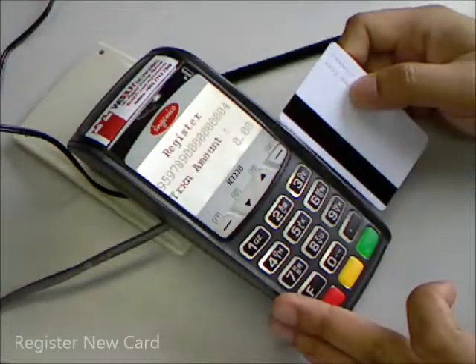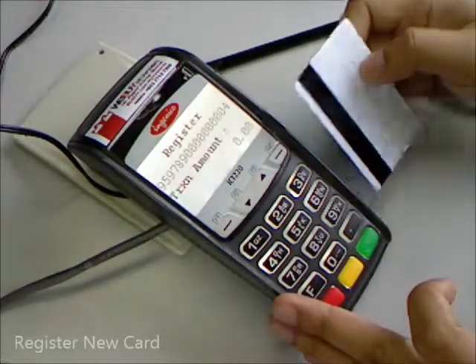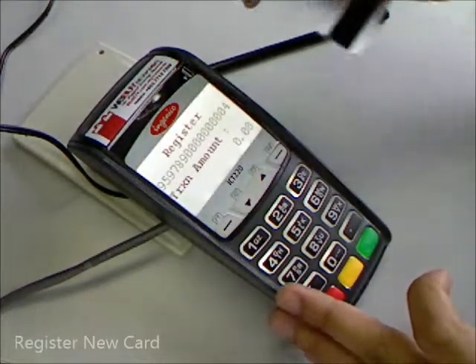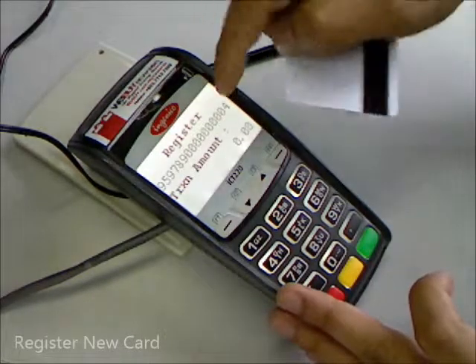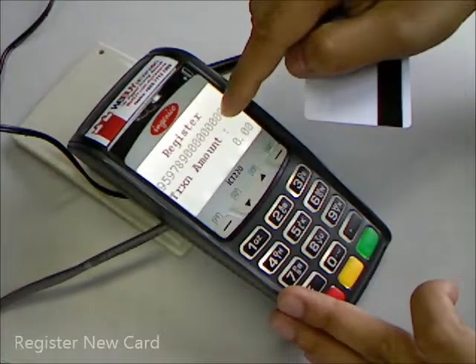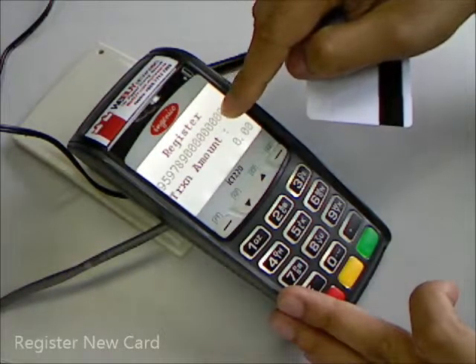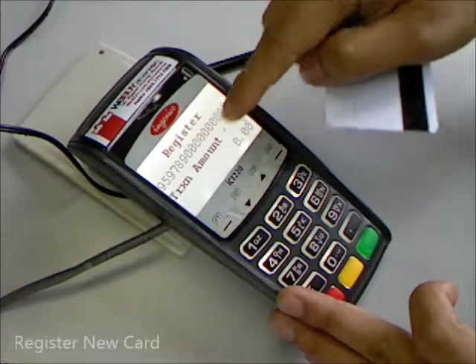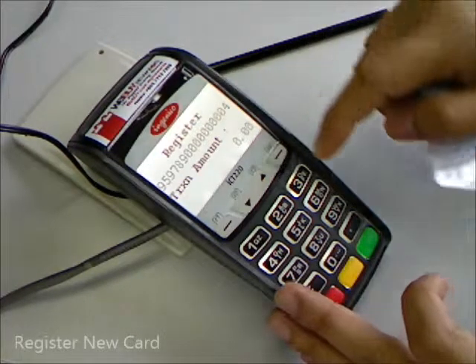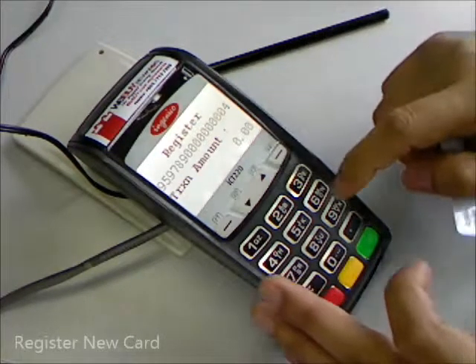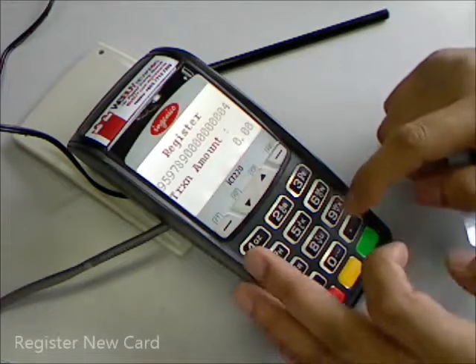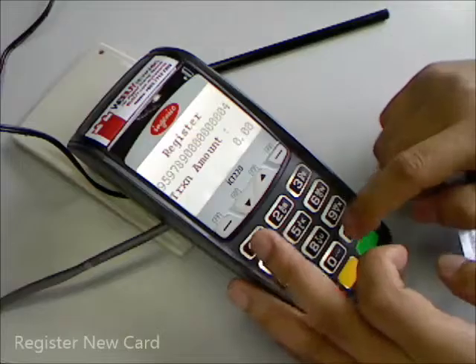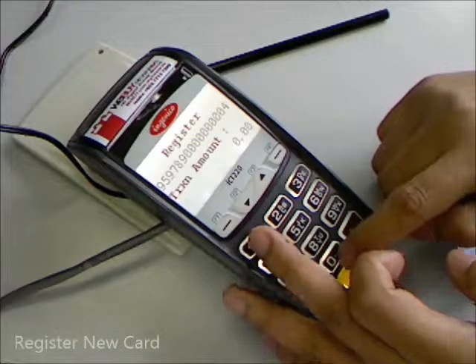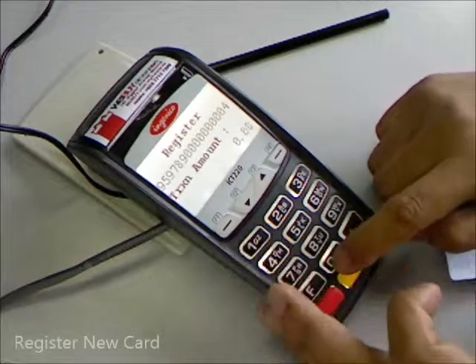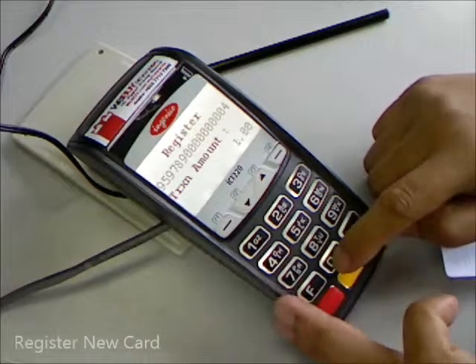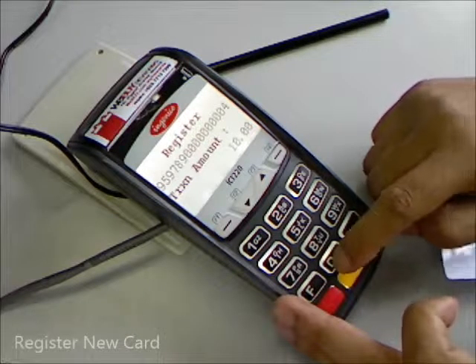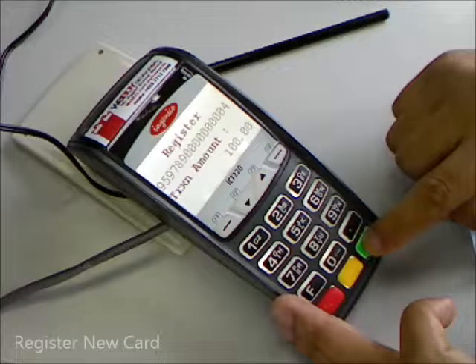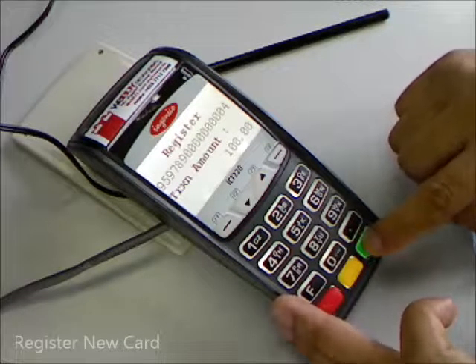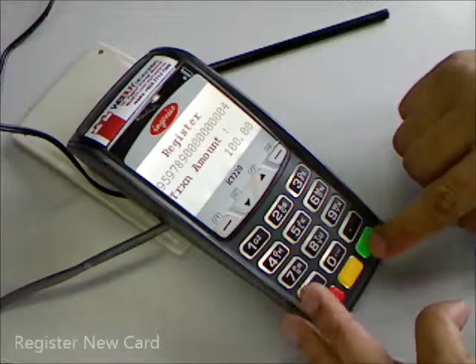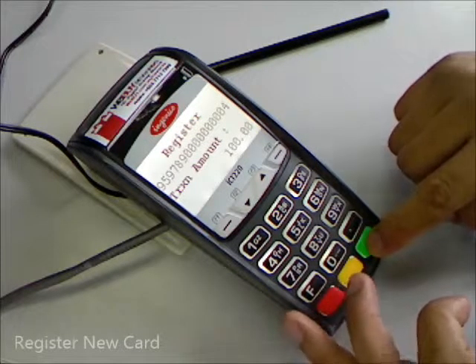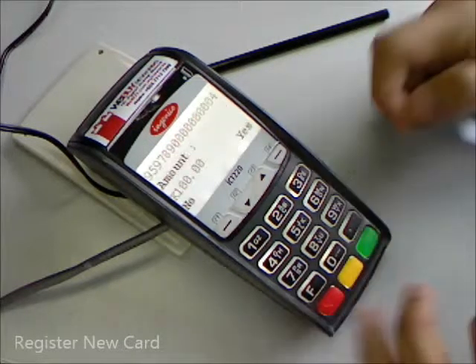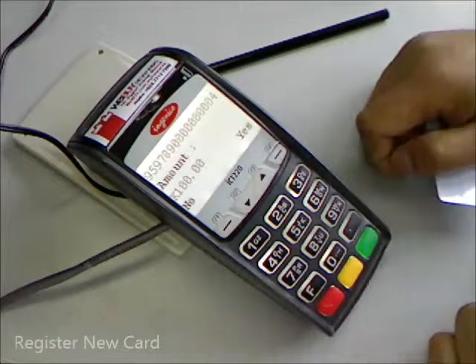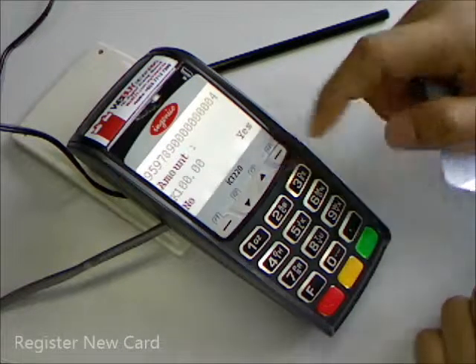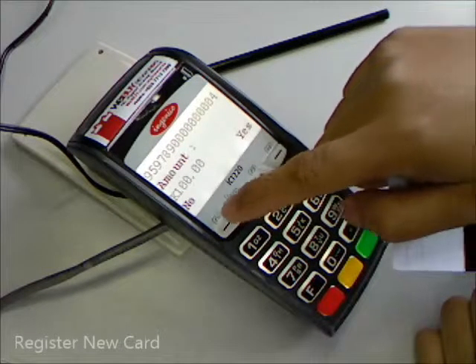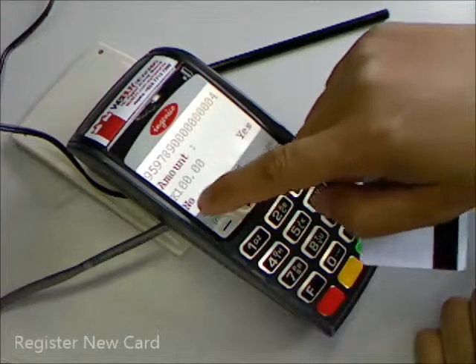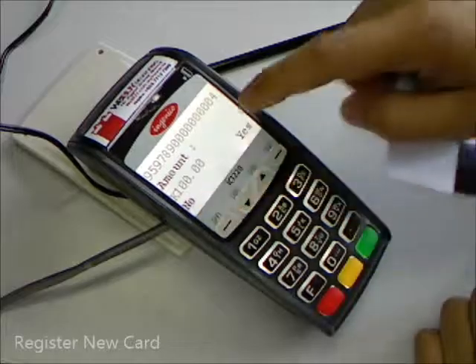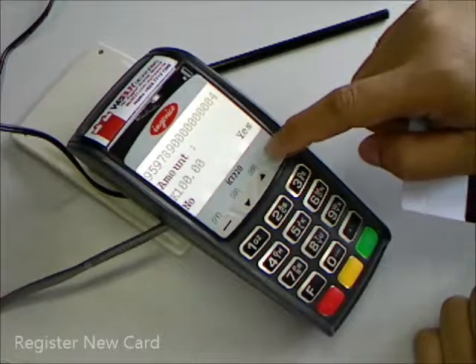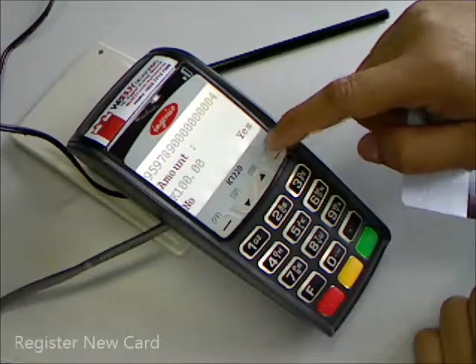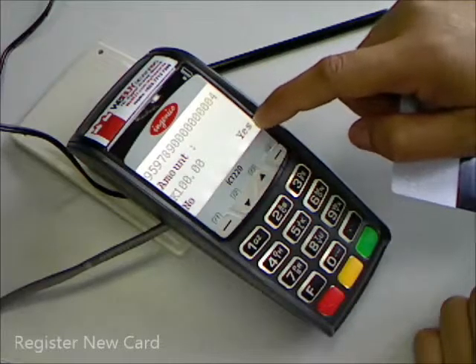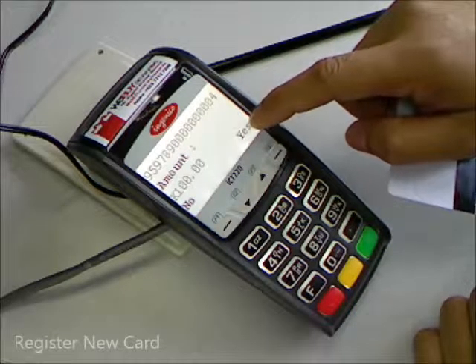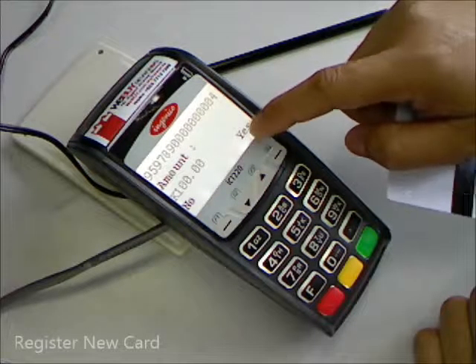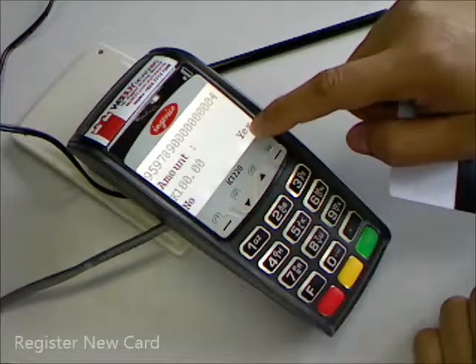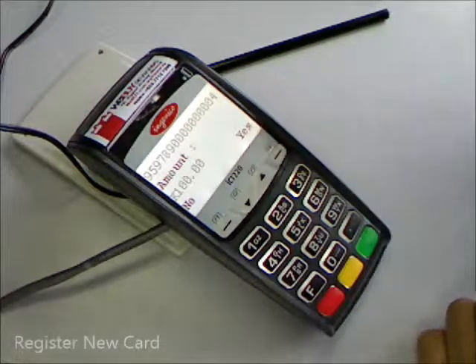We shall show the card number and then the amount — let's say it's 100. Enter F1 for no, F4 yes to confirm.